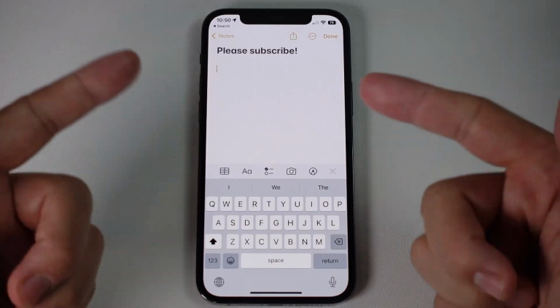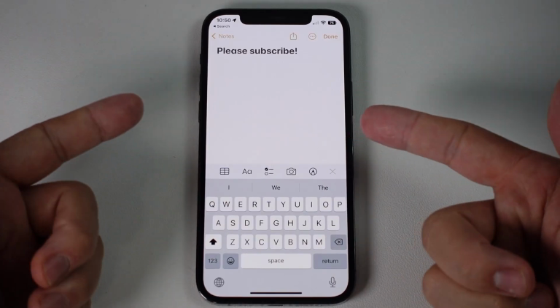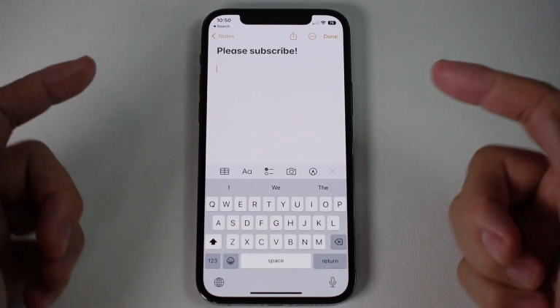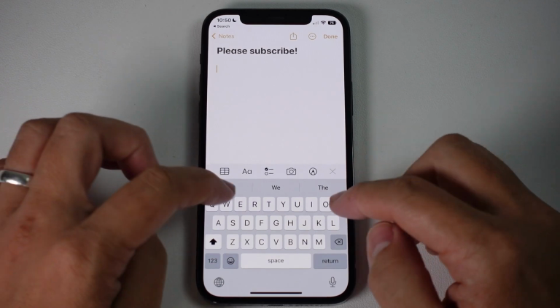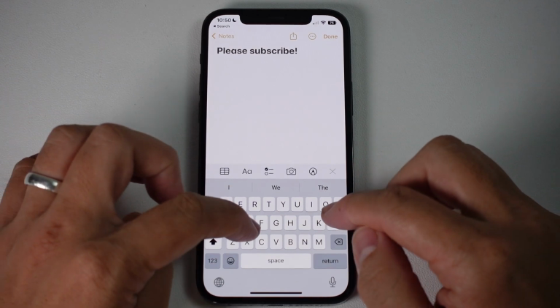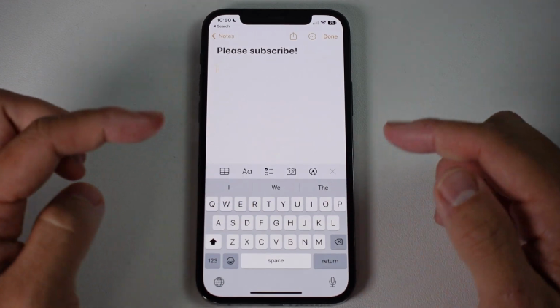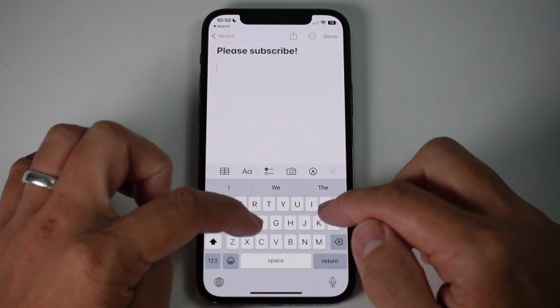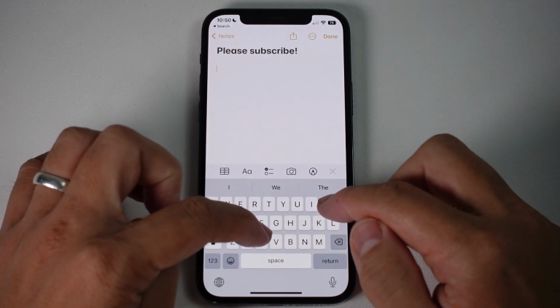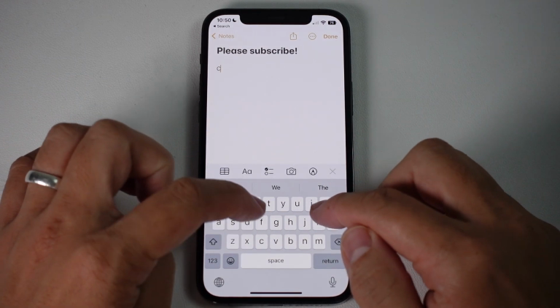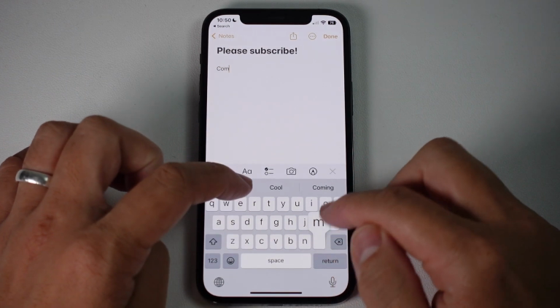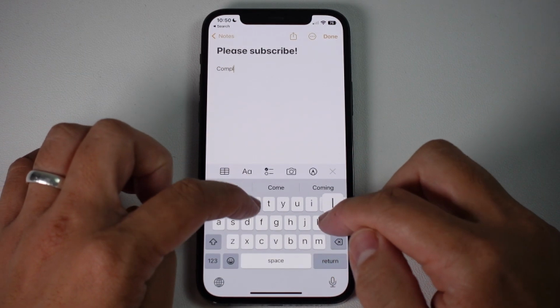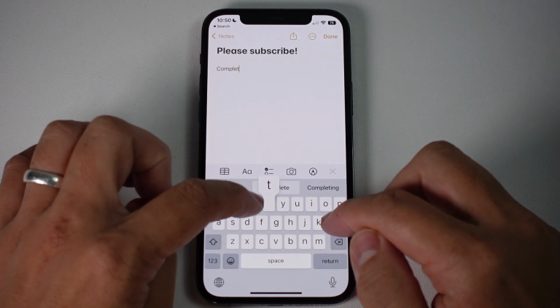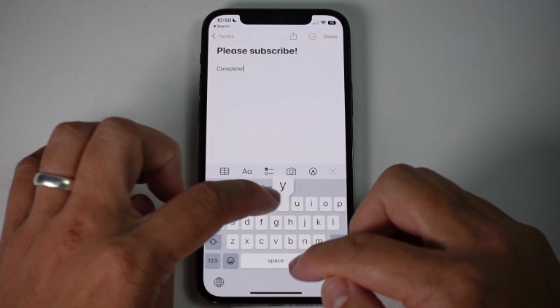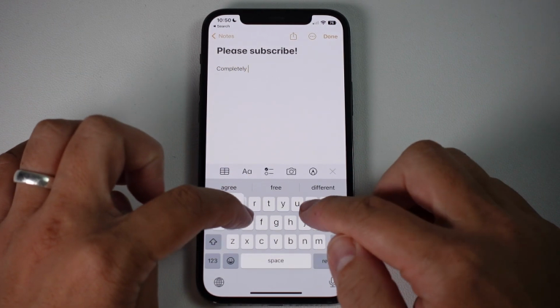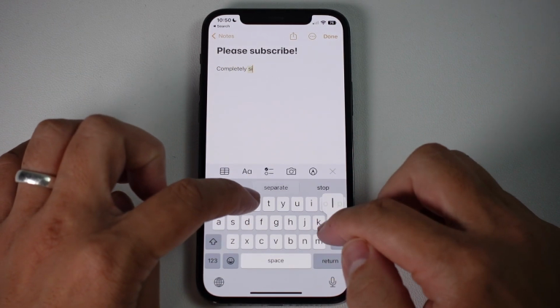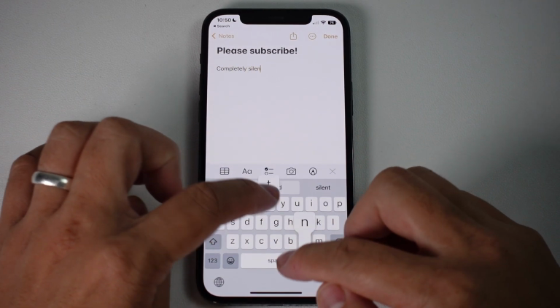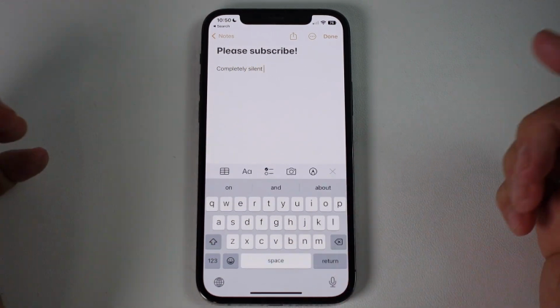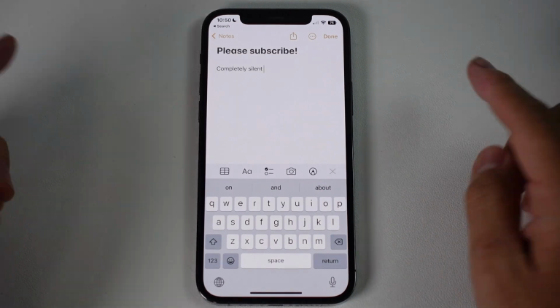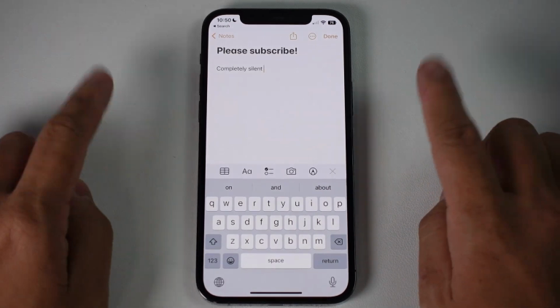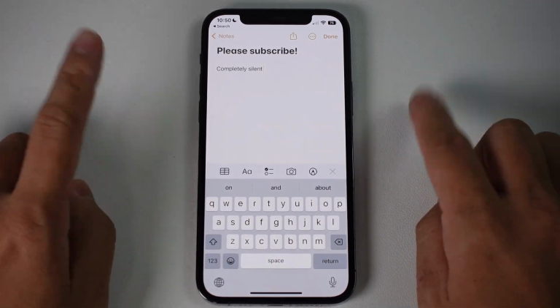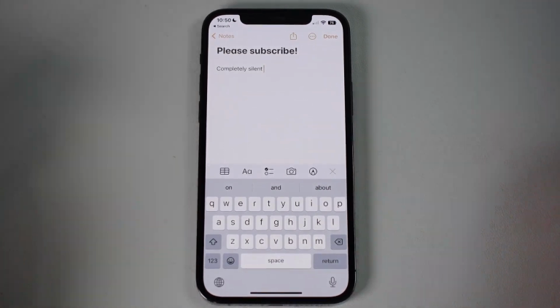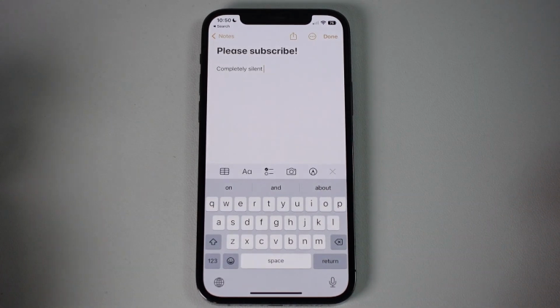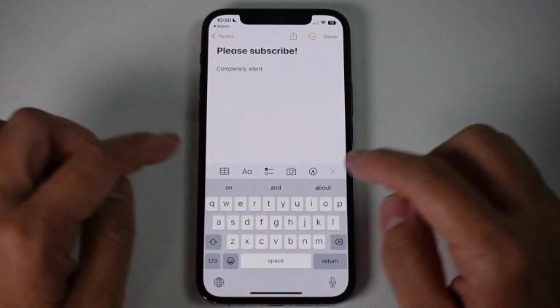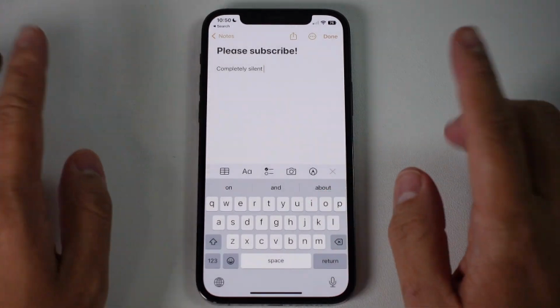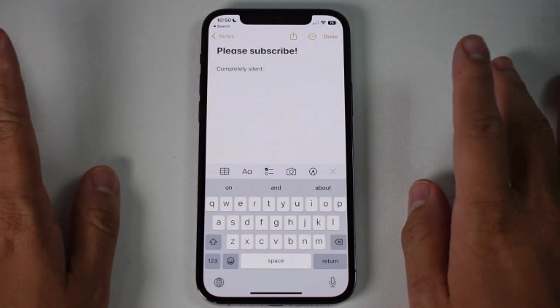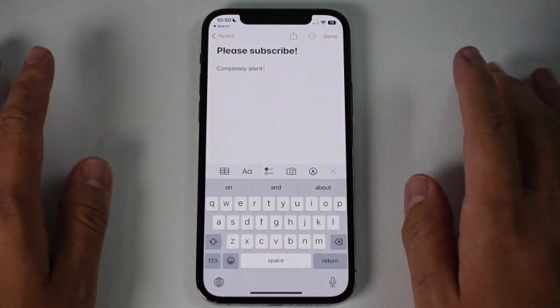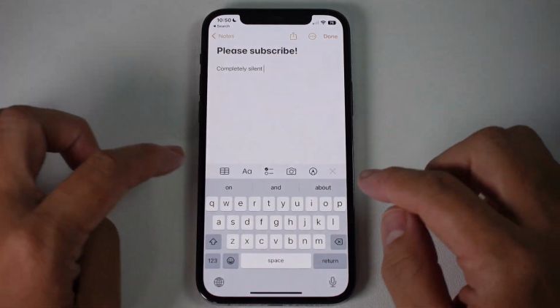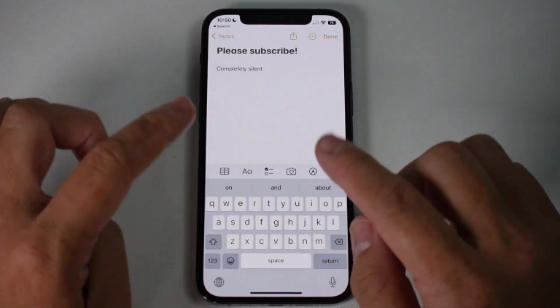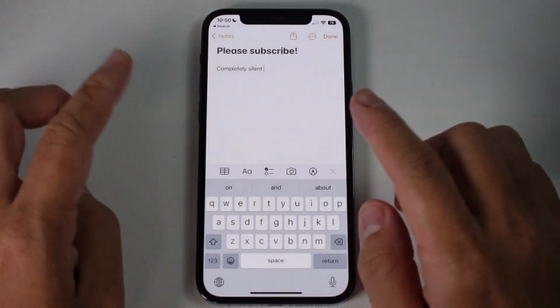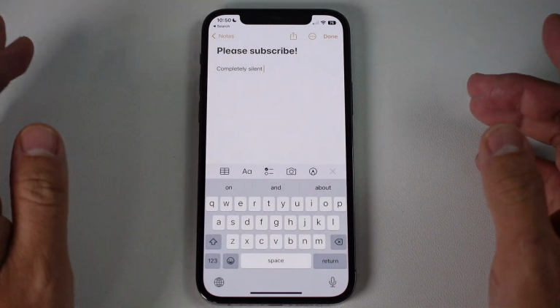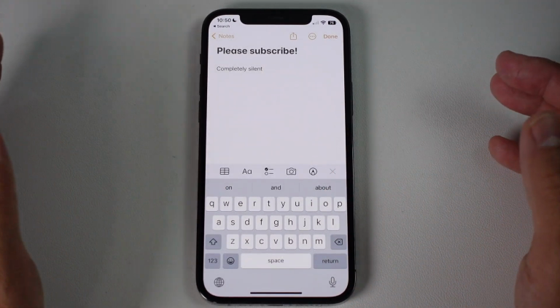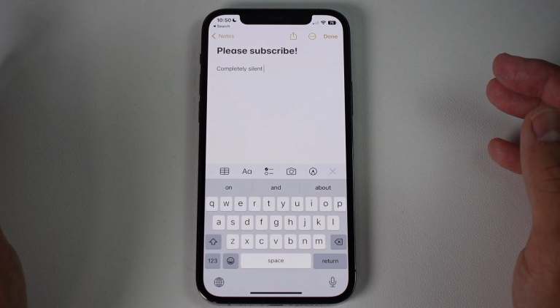Now going back into the Notes app, if I type now it's completely silent except for the sounds of my fingers. And that is how you turn off sounds on a keyboard on an iPhone.